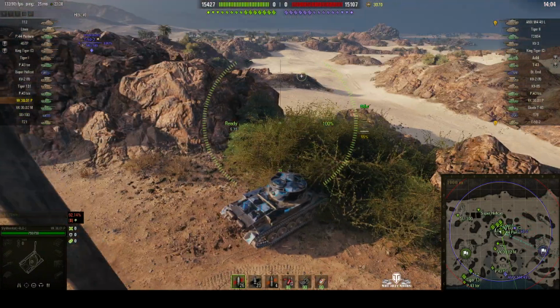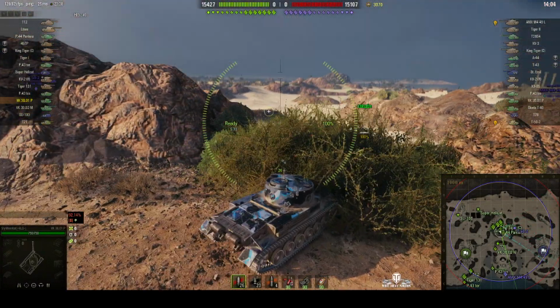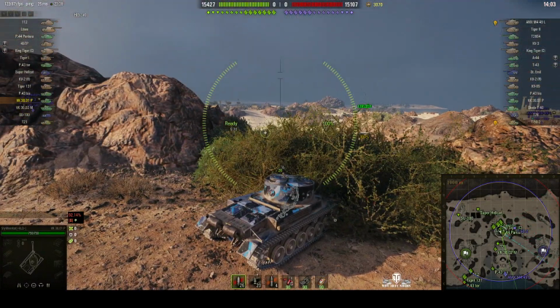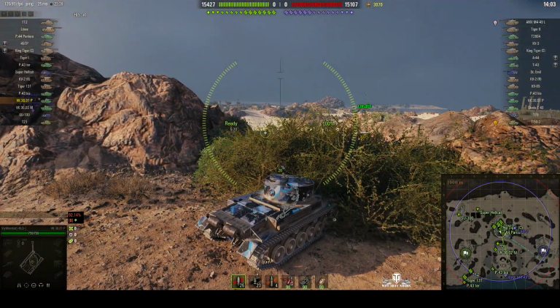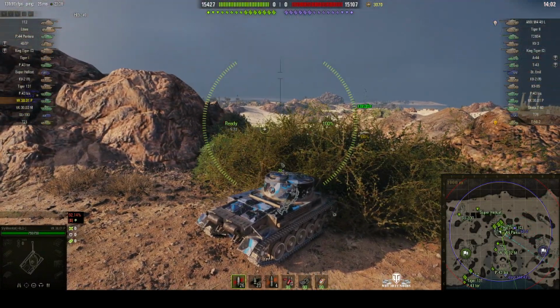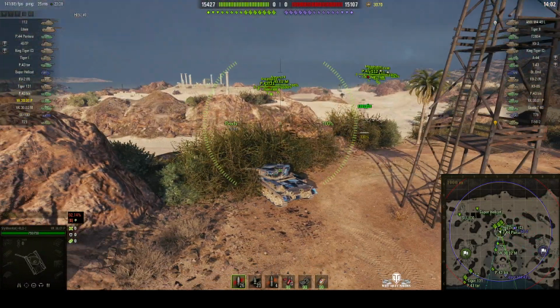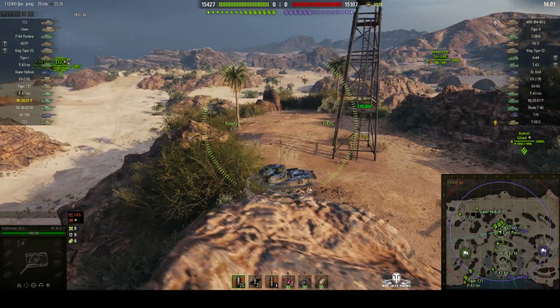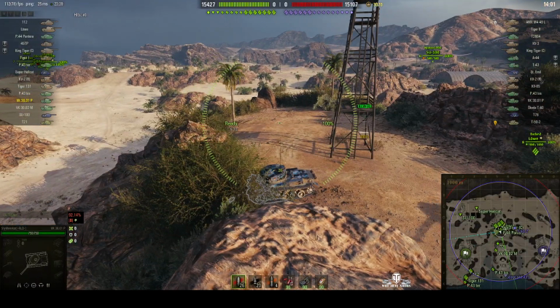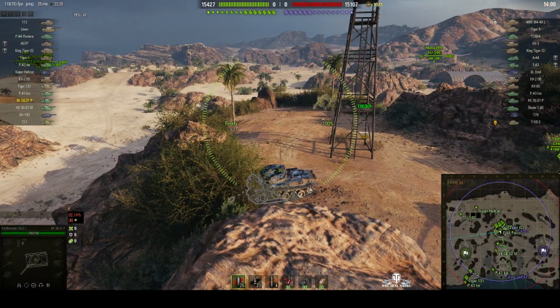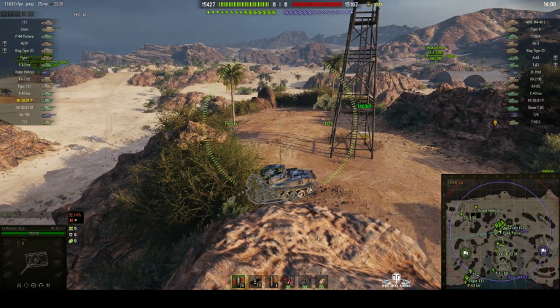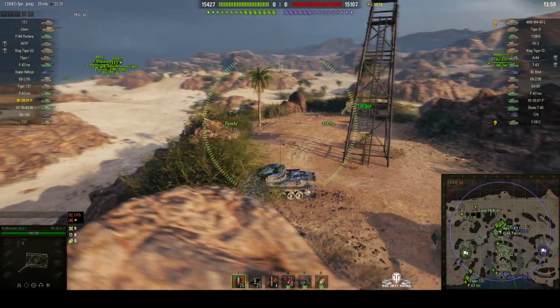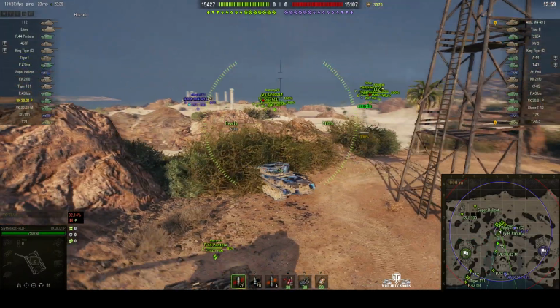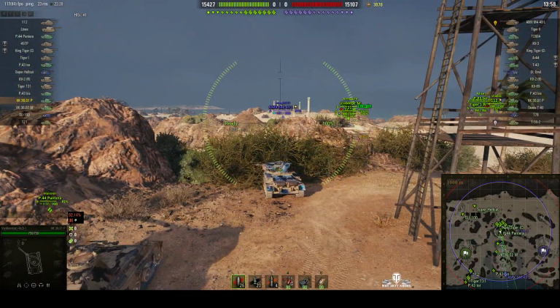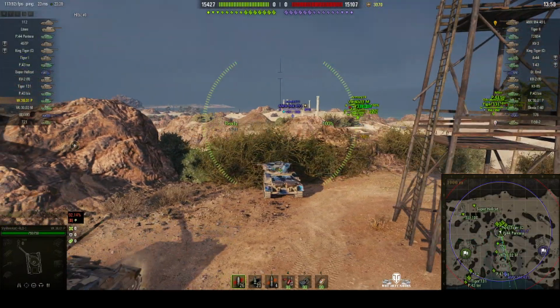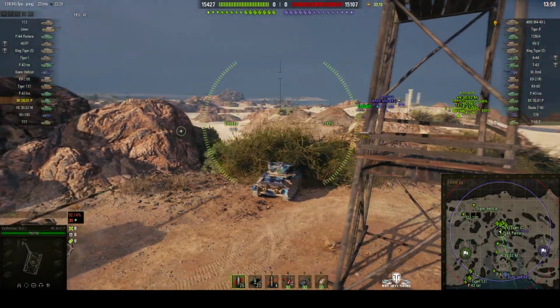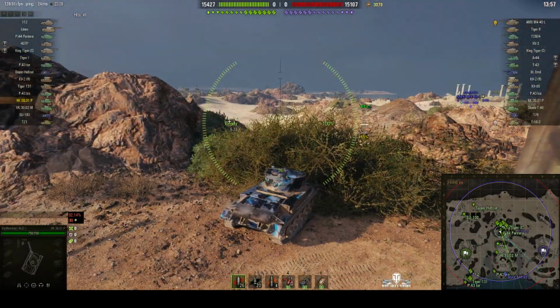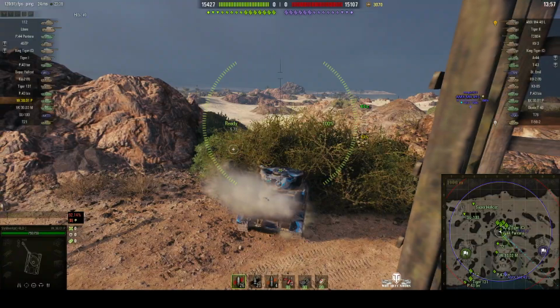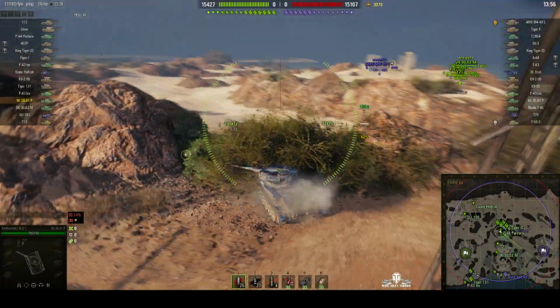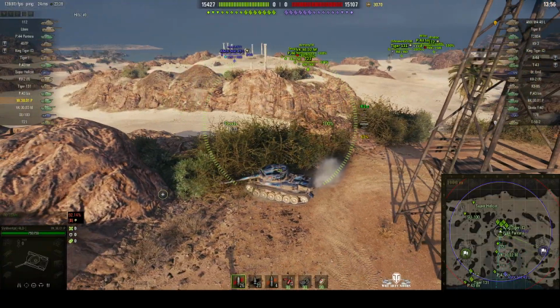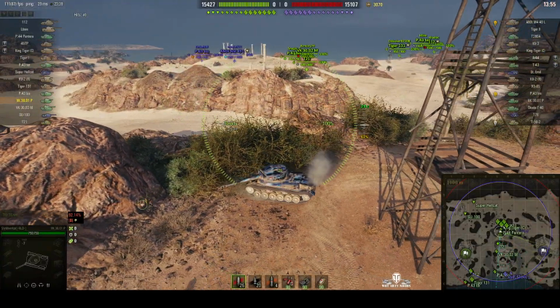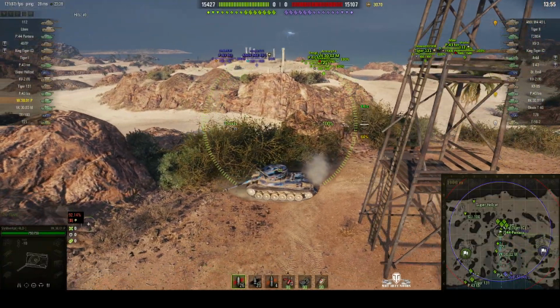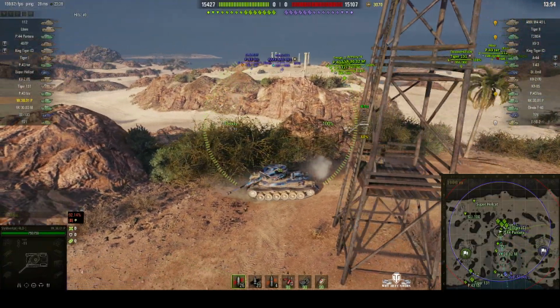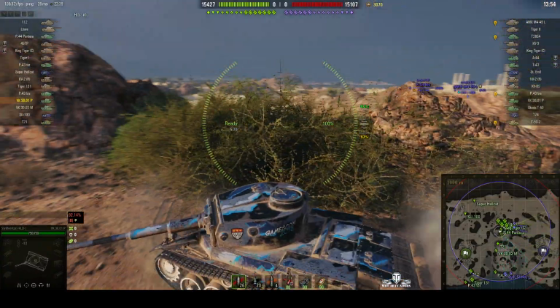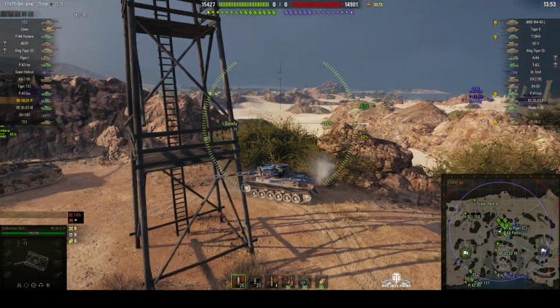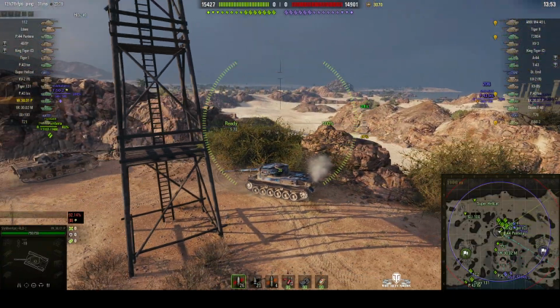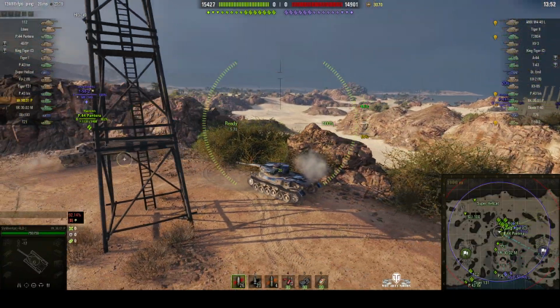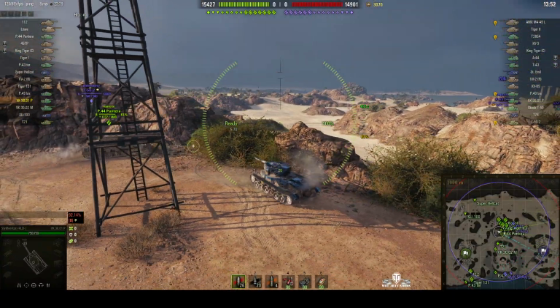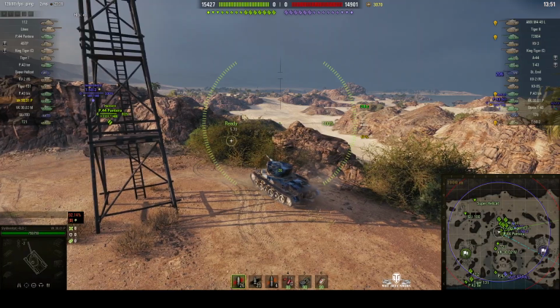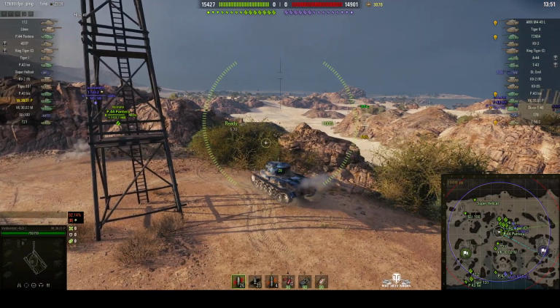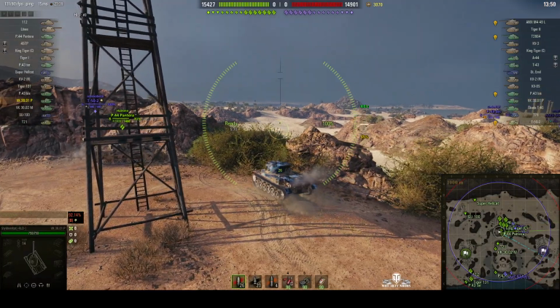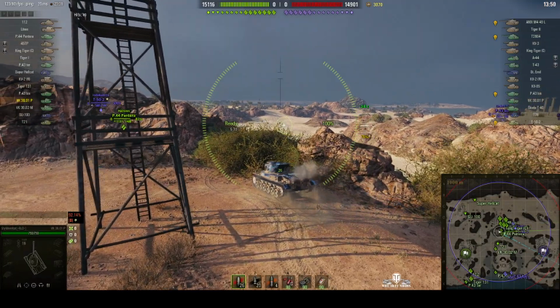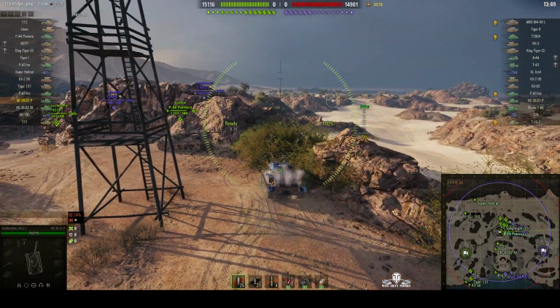Porsche lost the contract on the Tiger, but he did make — I think it was over 90, it was 100 hulls that were going to be made into his version of the Tiger, but of course then they were used for Ferdinand's instead.